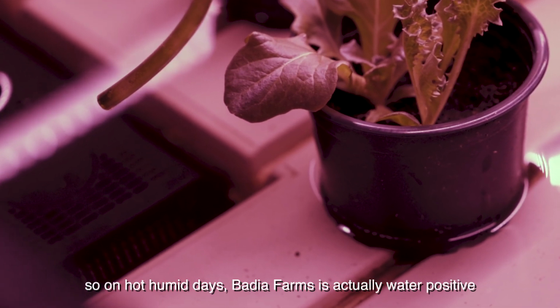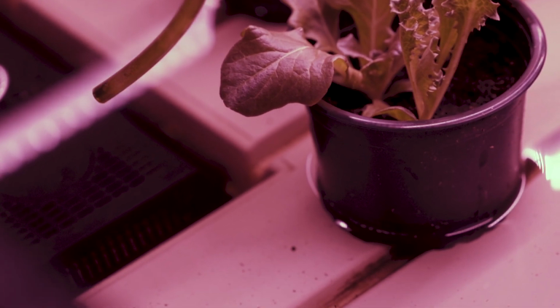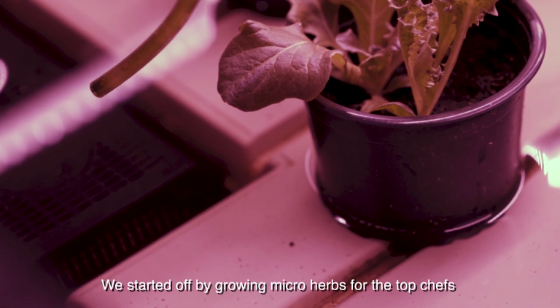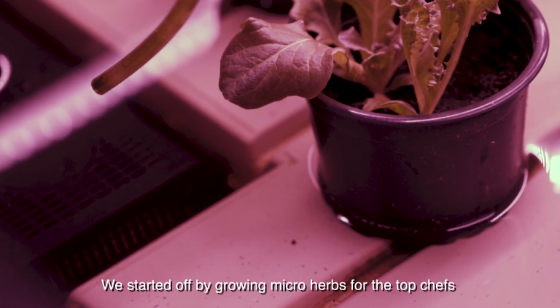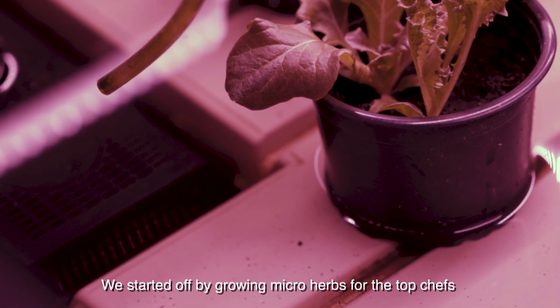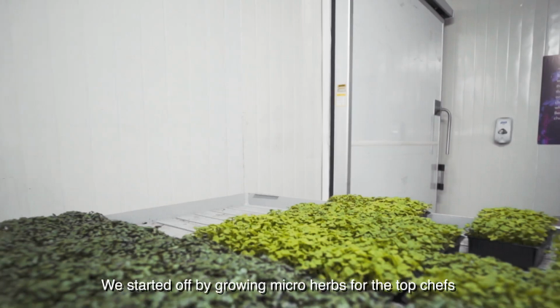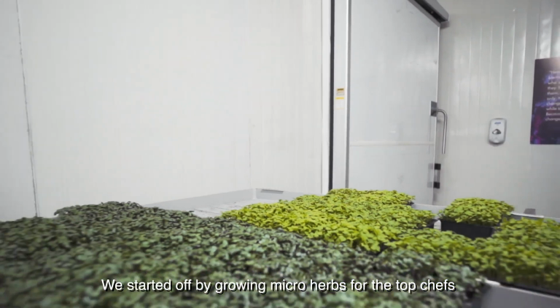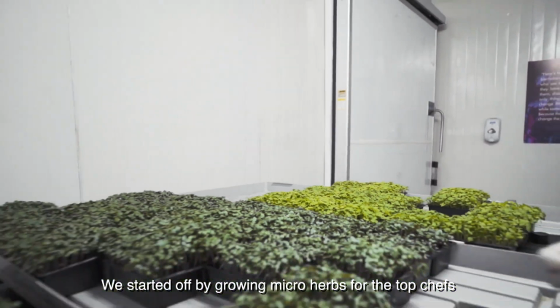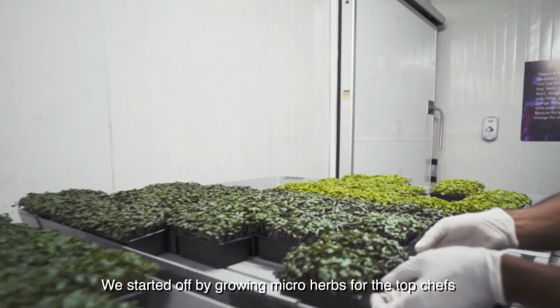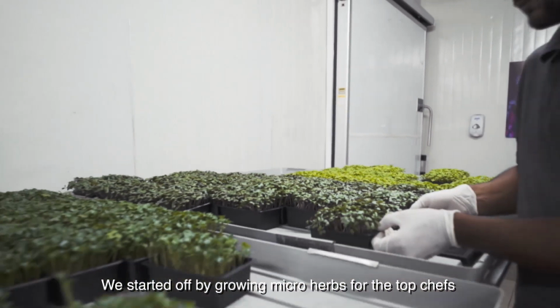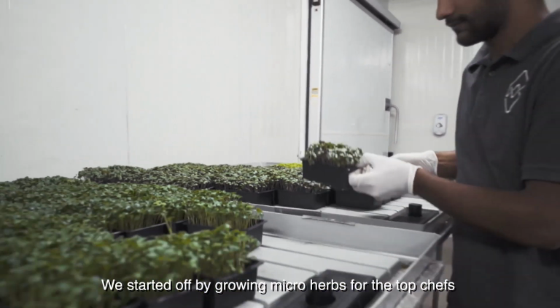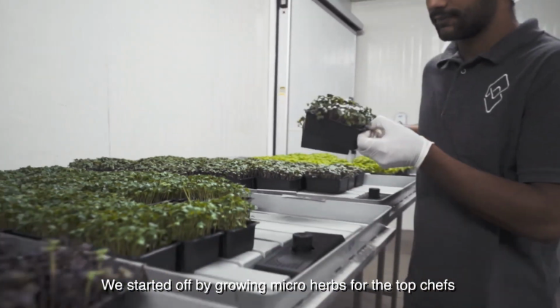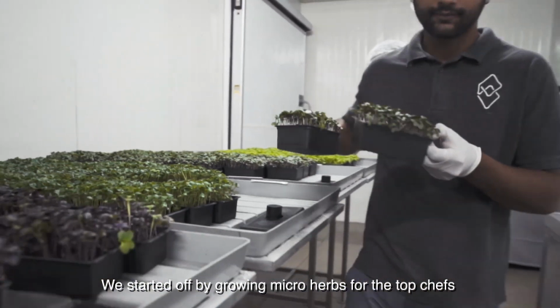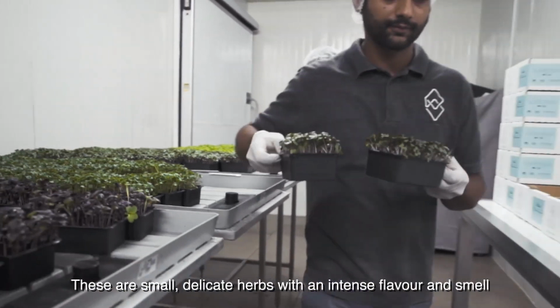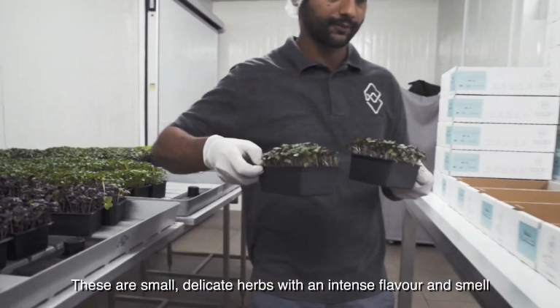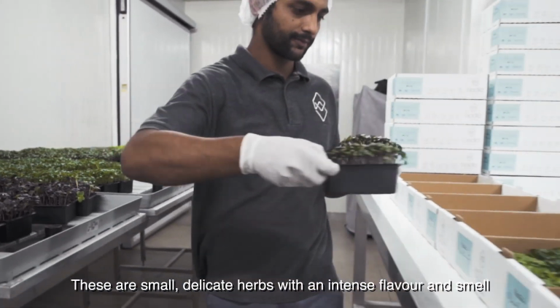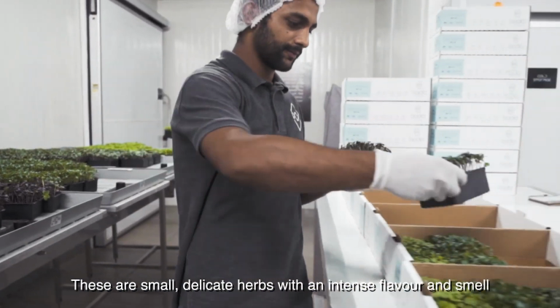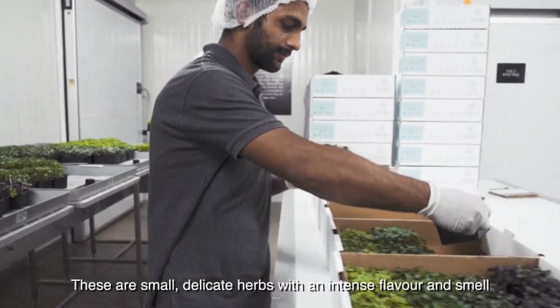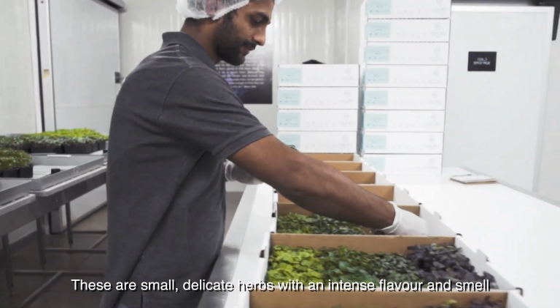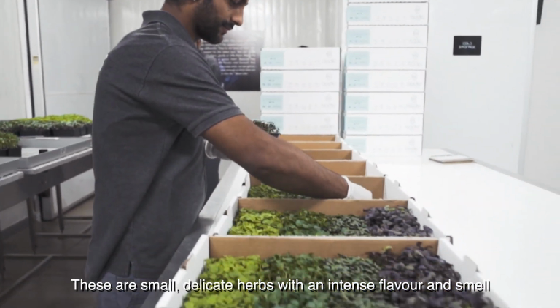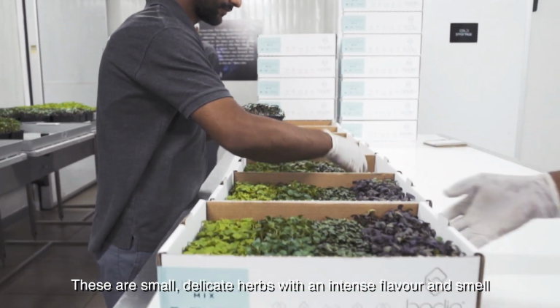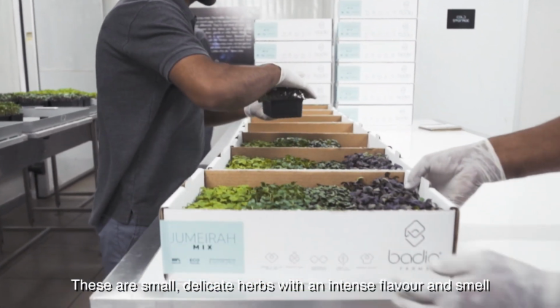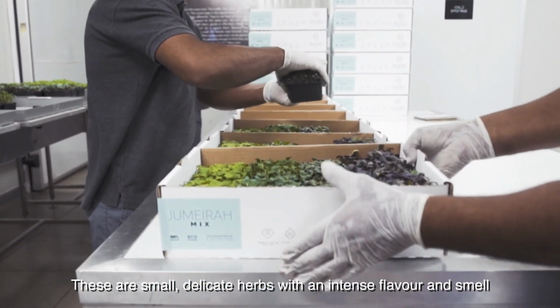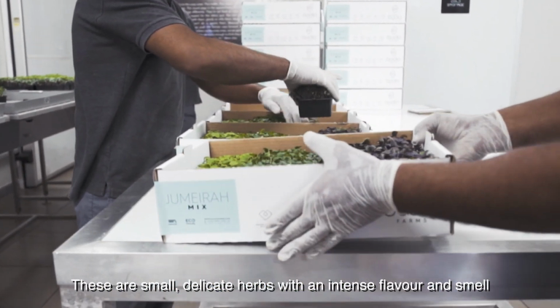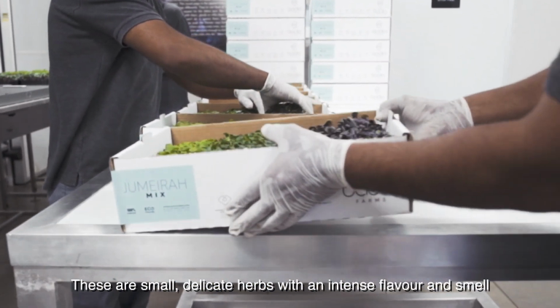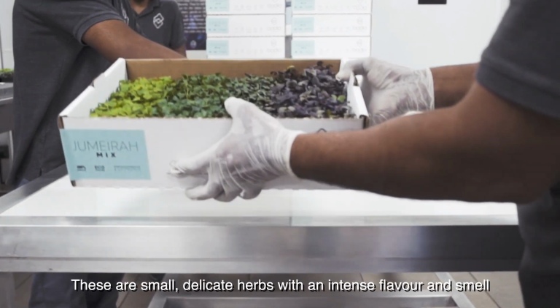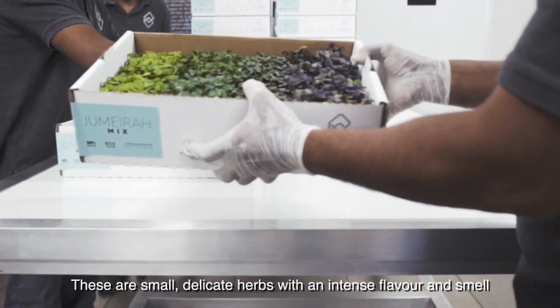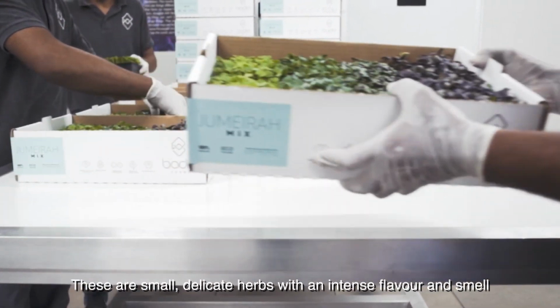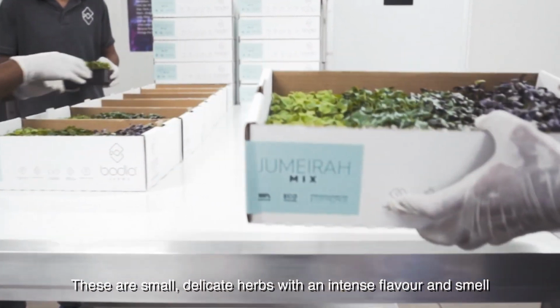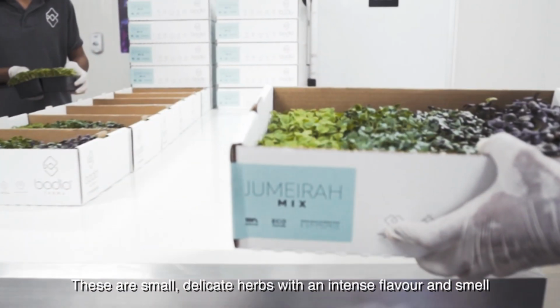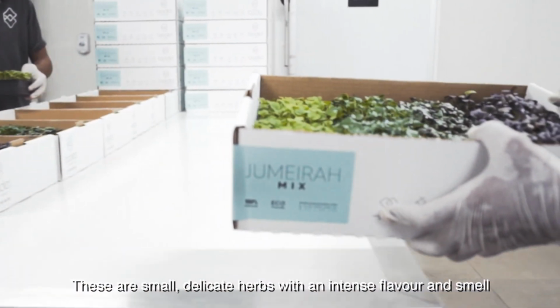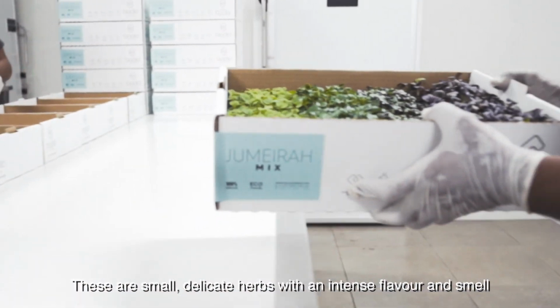We started off by growing micro herbs for the top chefs. These are small, delicate herbs with an intense flavour and smell.